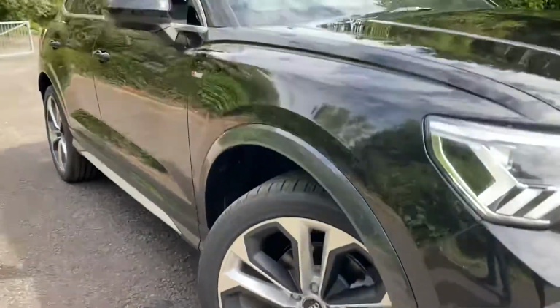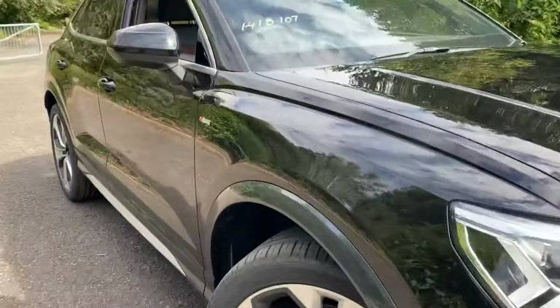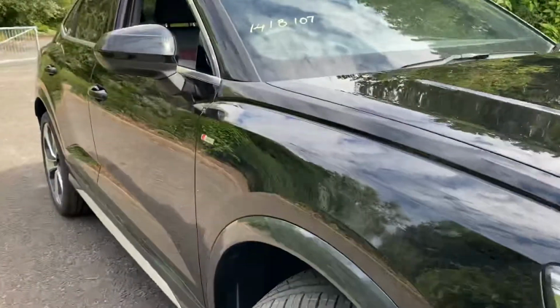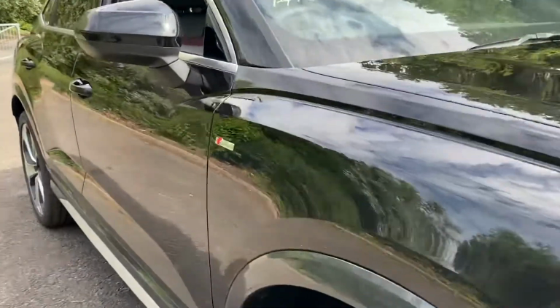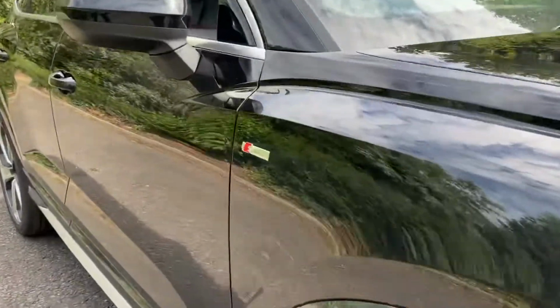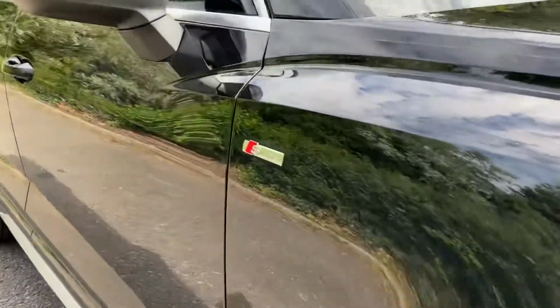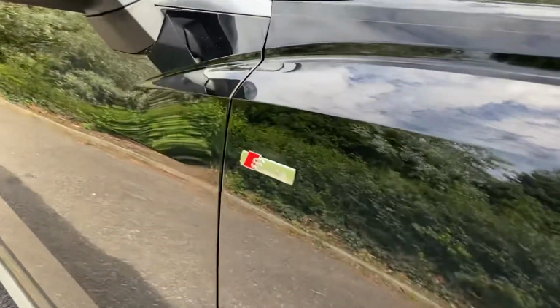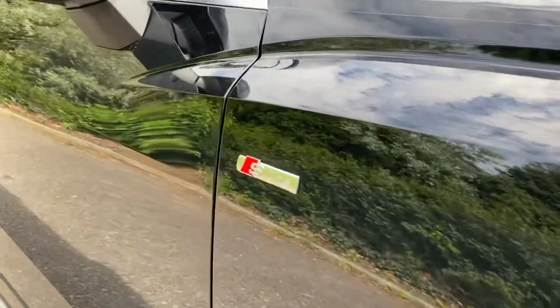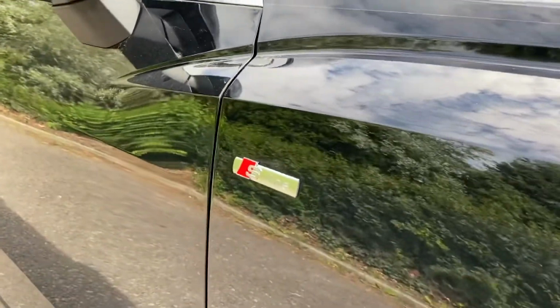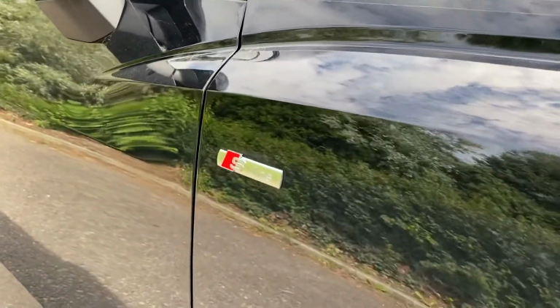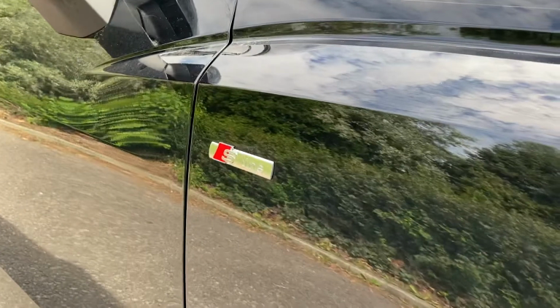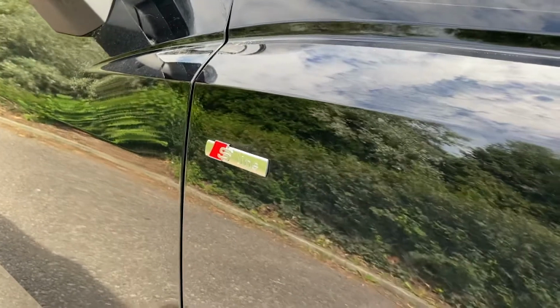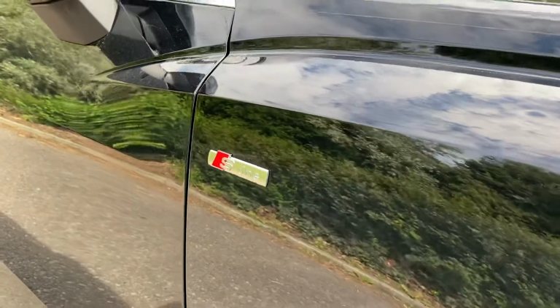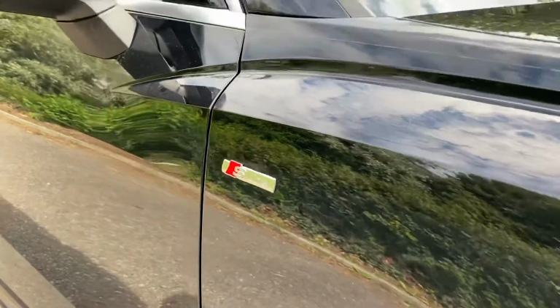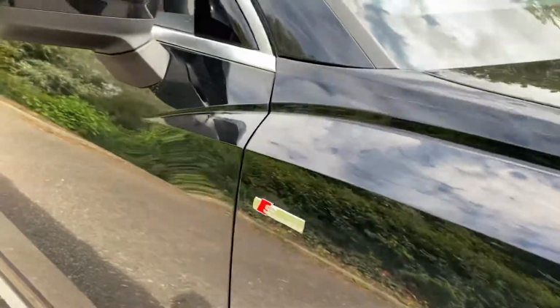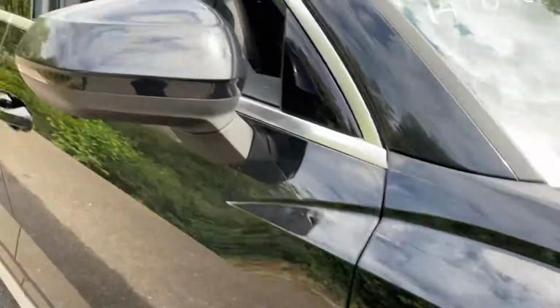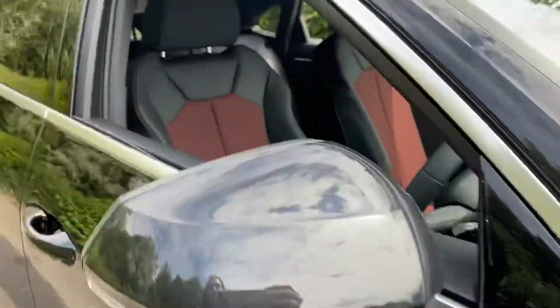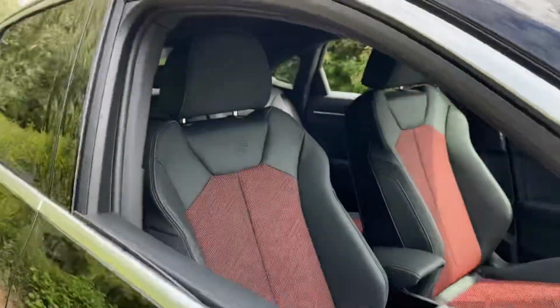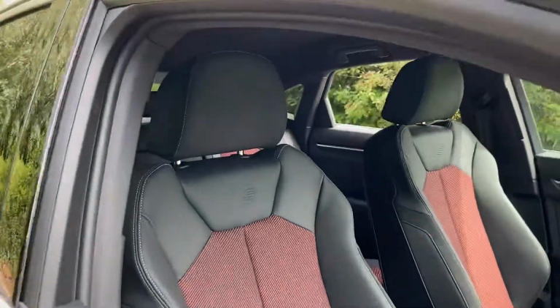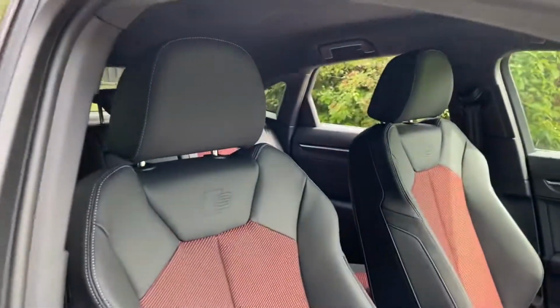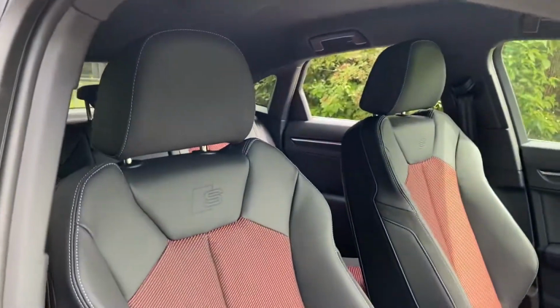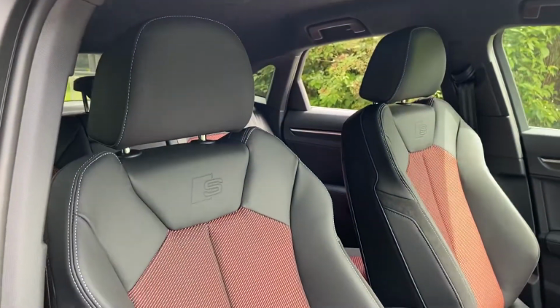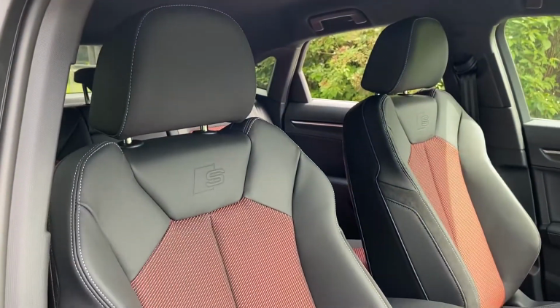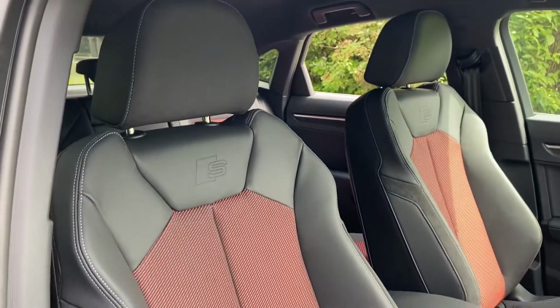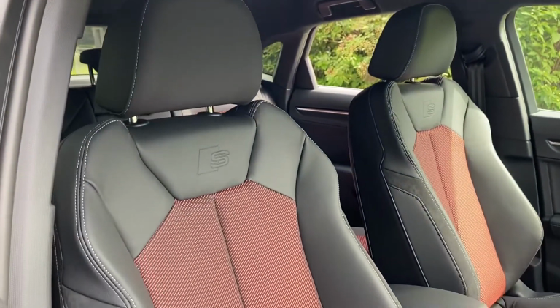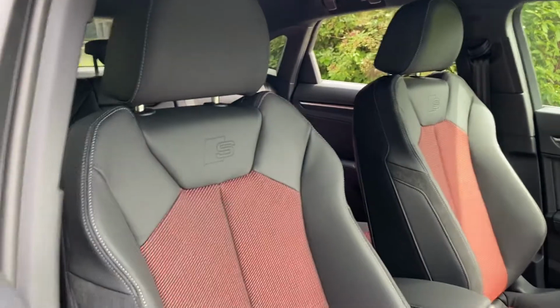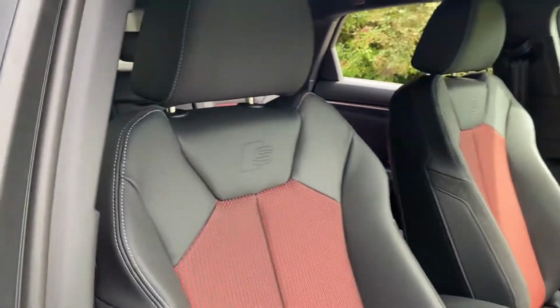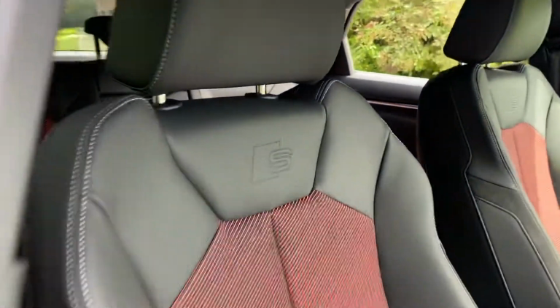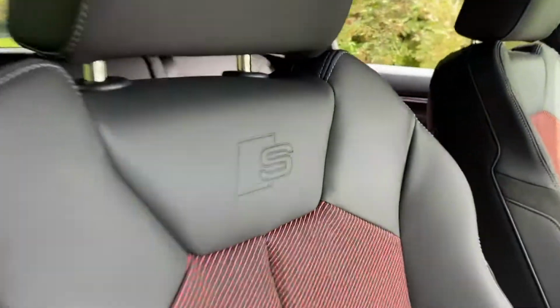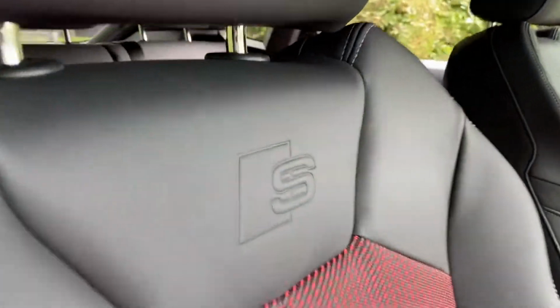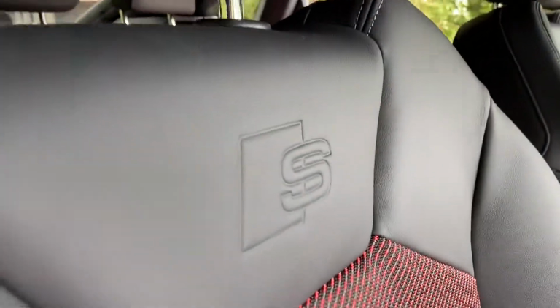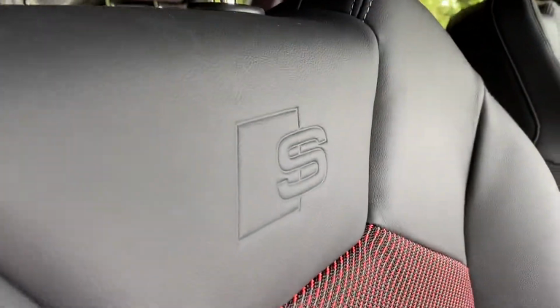Moving a little bit closer to the car, you can see on the front wings we have the S line badging, and these are the front seats finished in the half leather, half fabric with the S embossment on them.